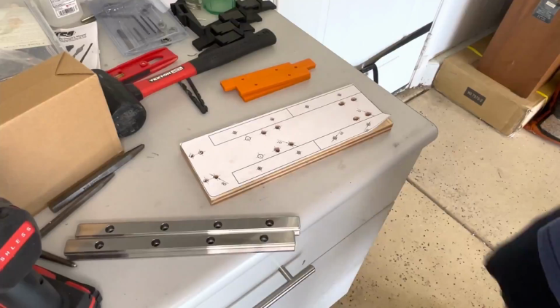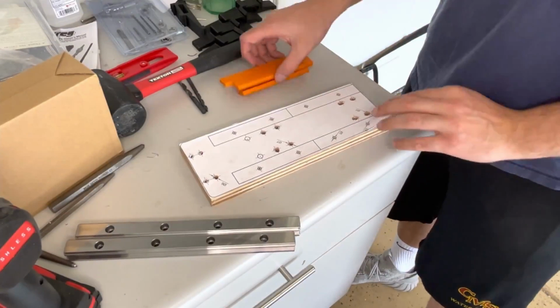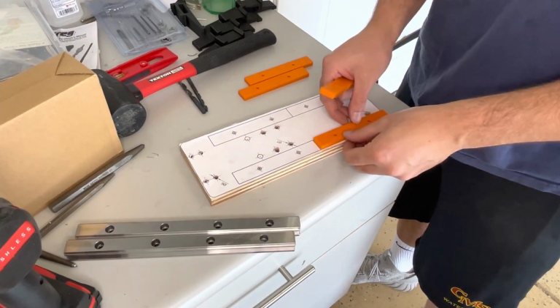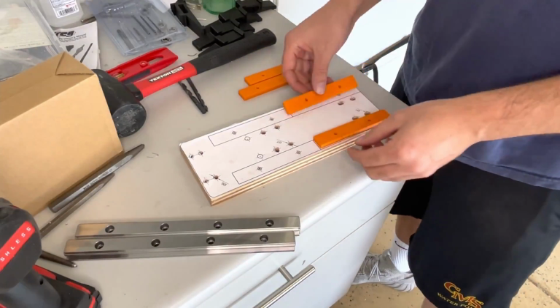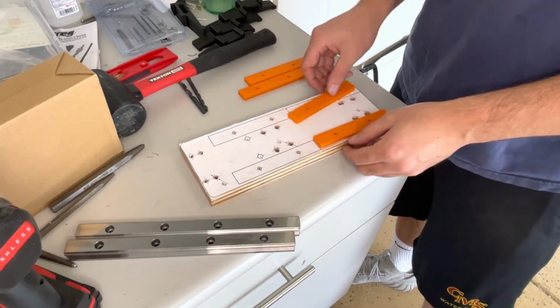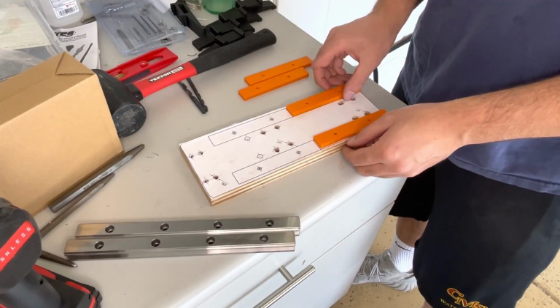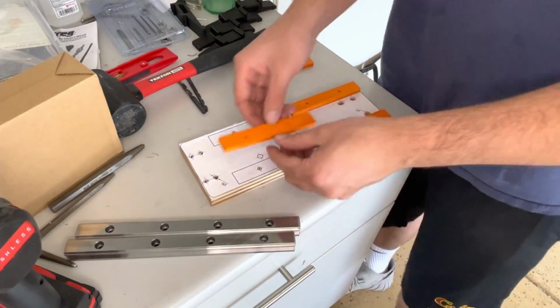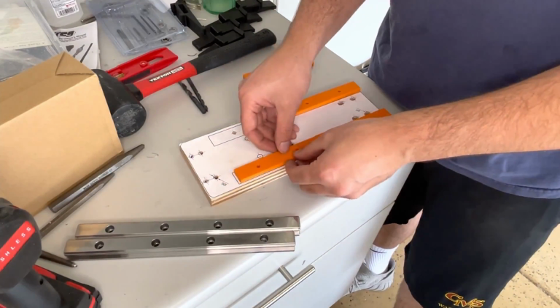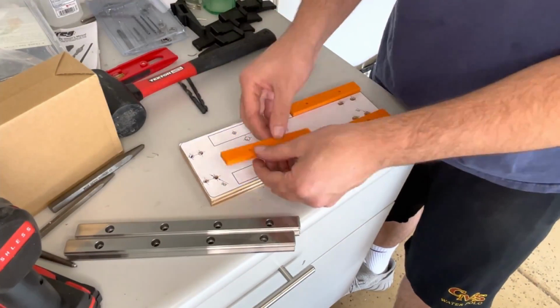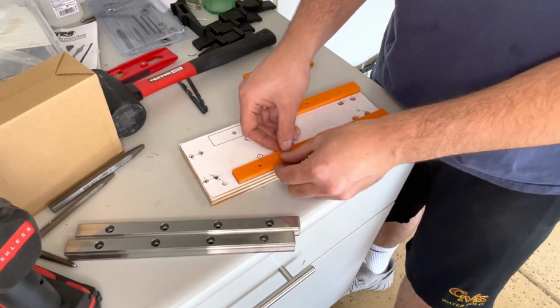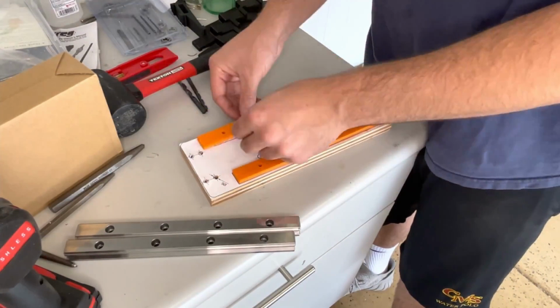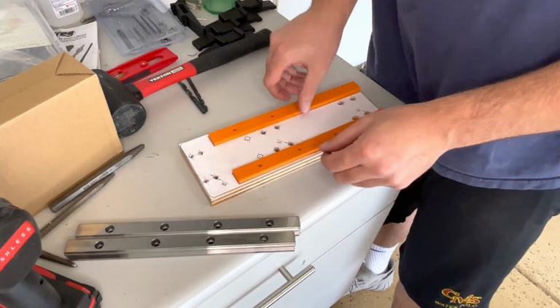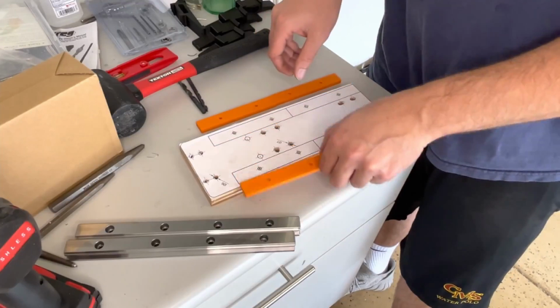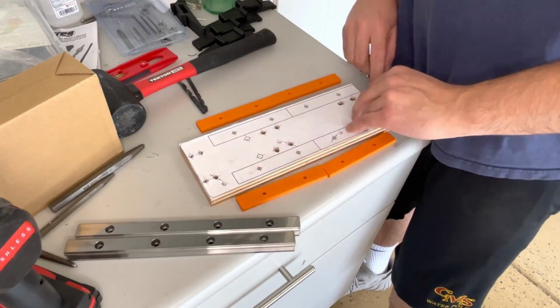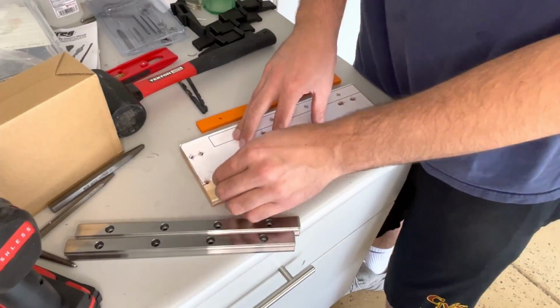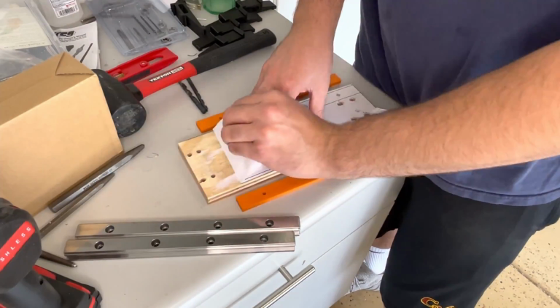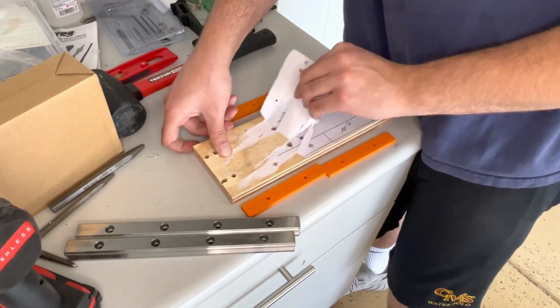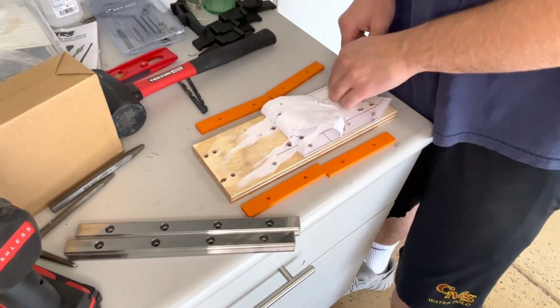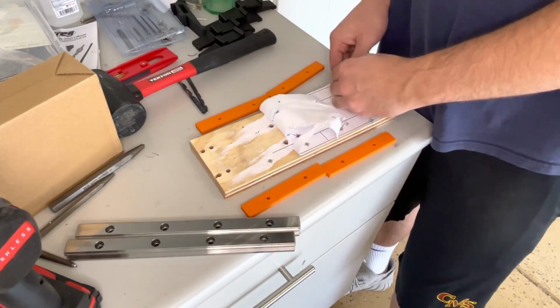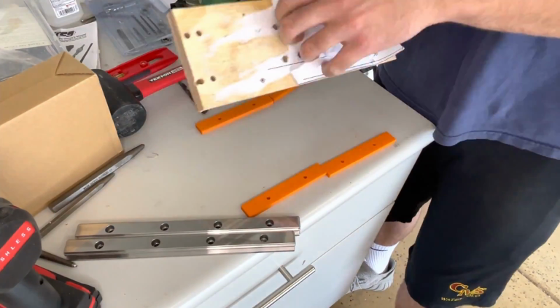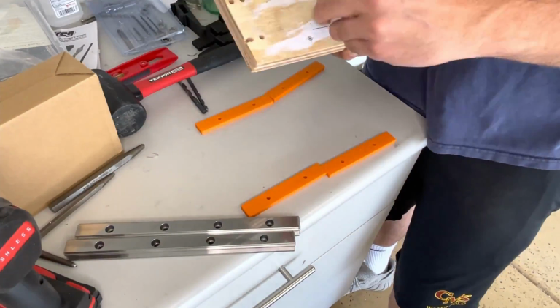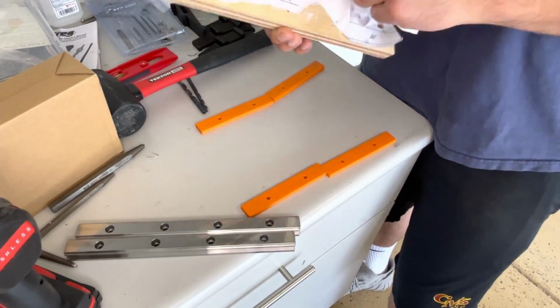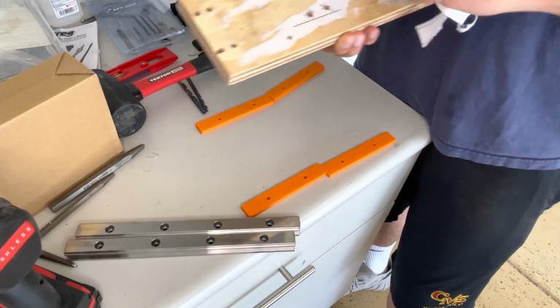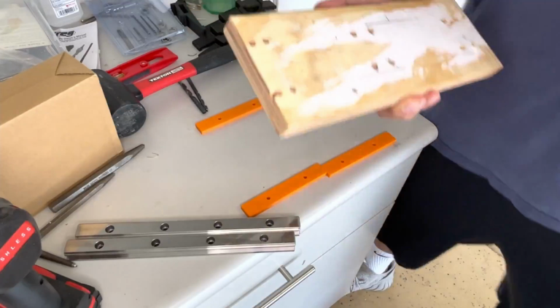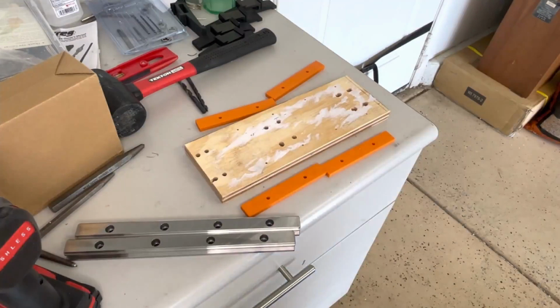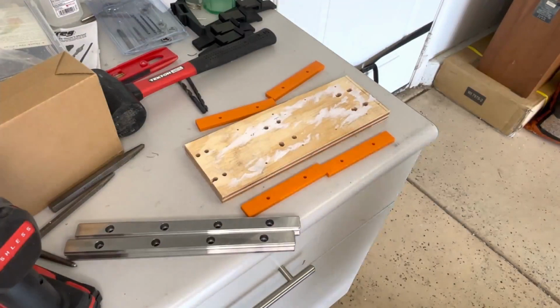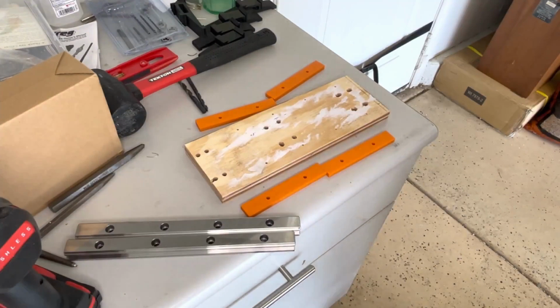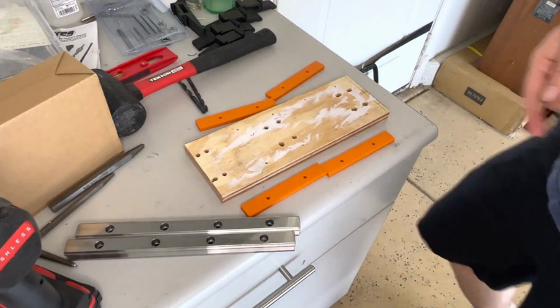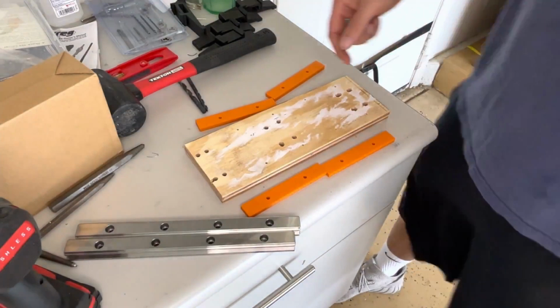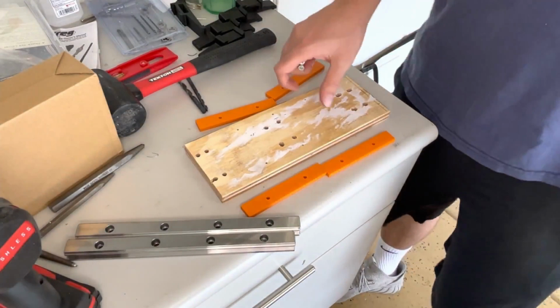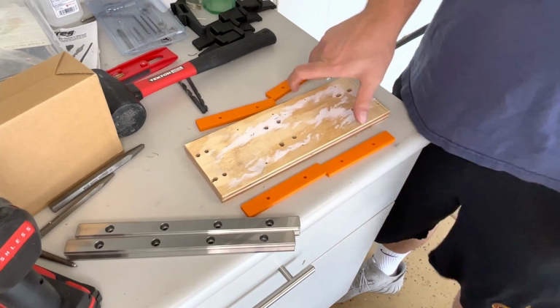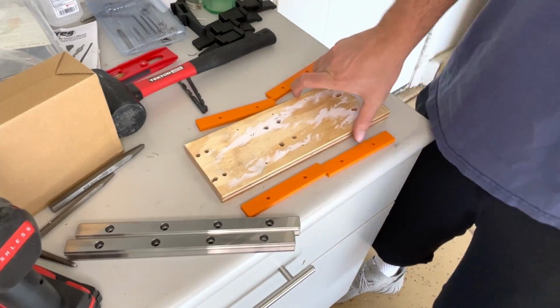If you decide to go the wood plate route like I did, you will need to 3D print these risers for the linear rails. They have an orientation — they're a little bit off-centered with the holes, but it's pretty easy to figure out. Also, because this is plywood,